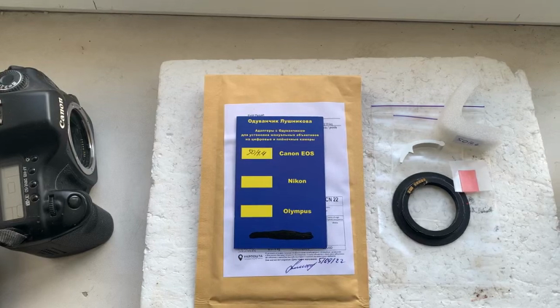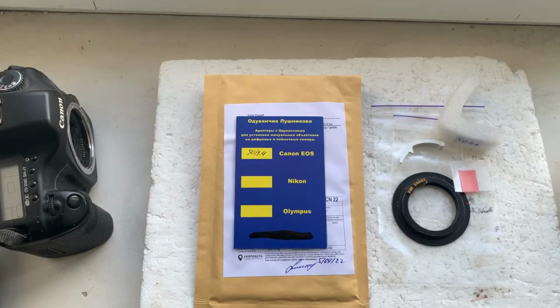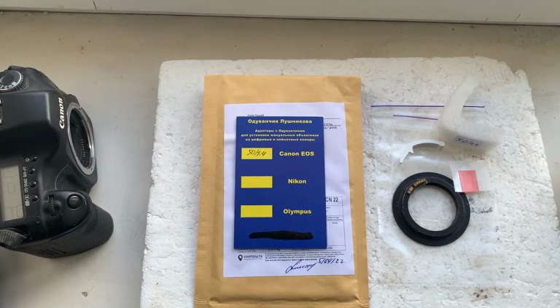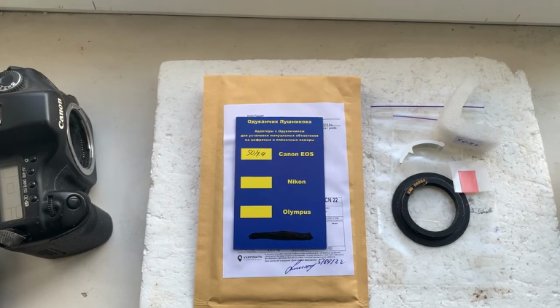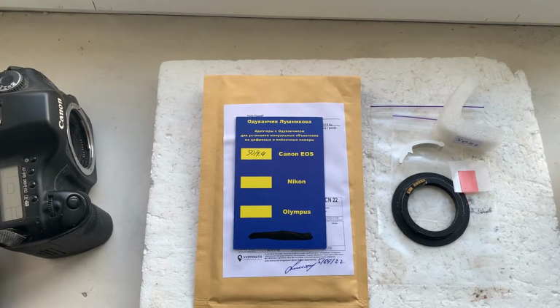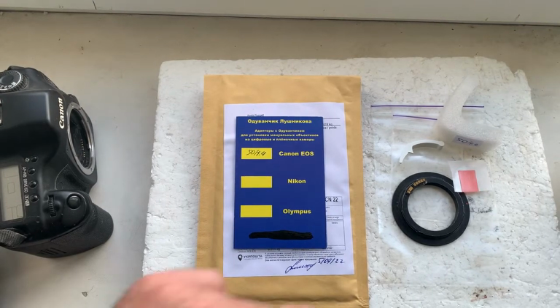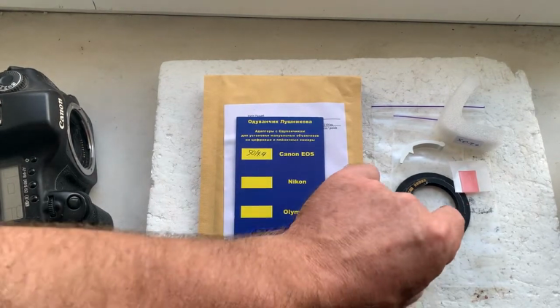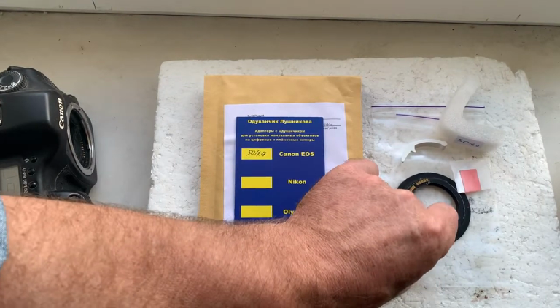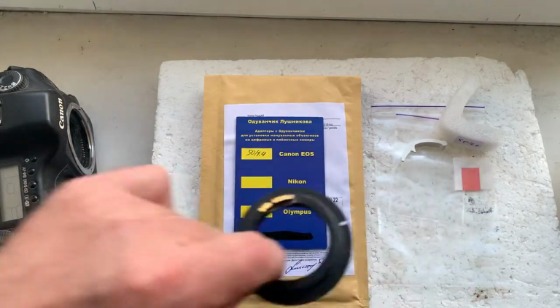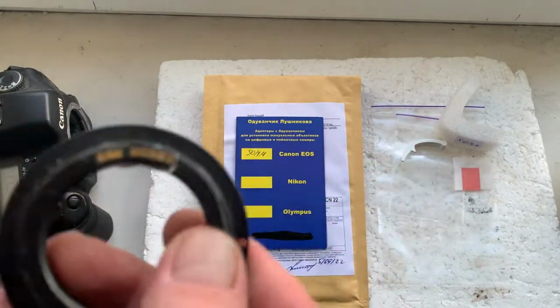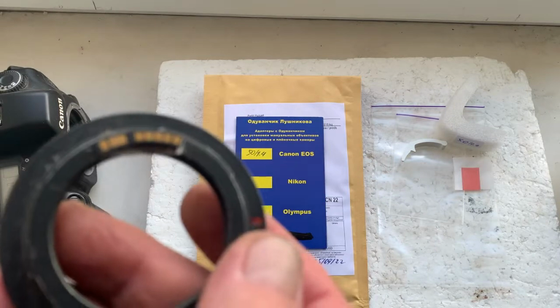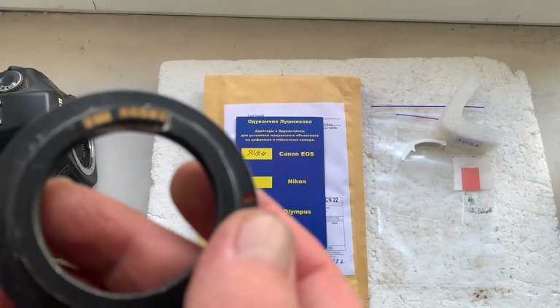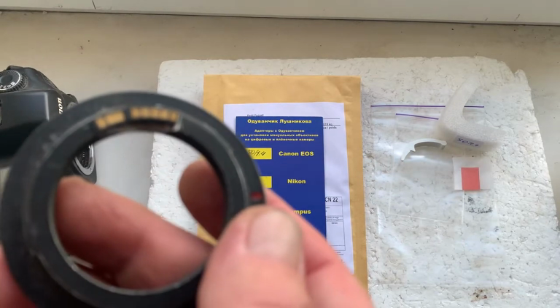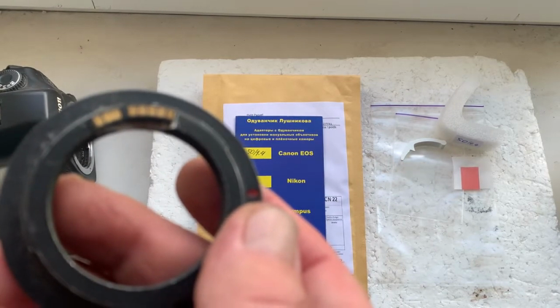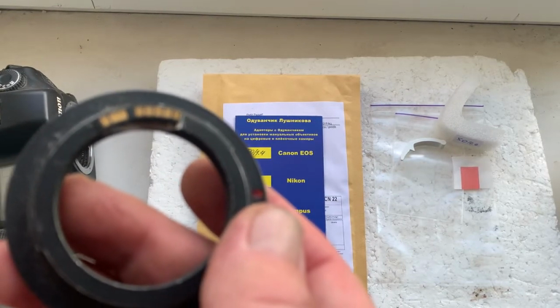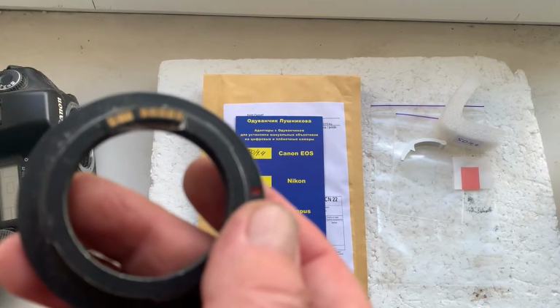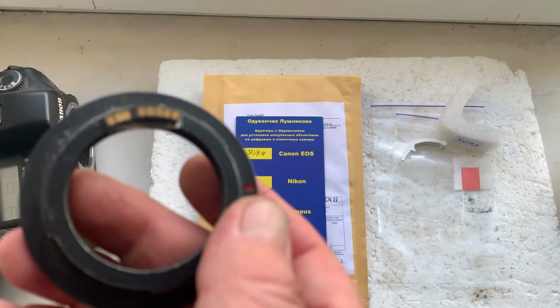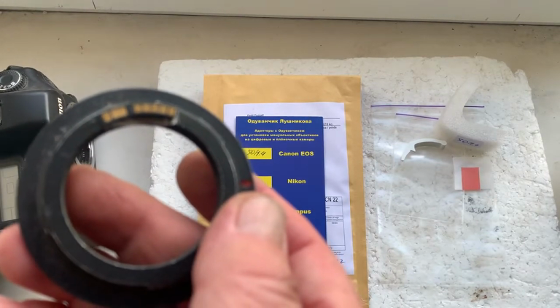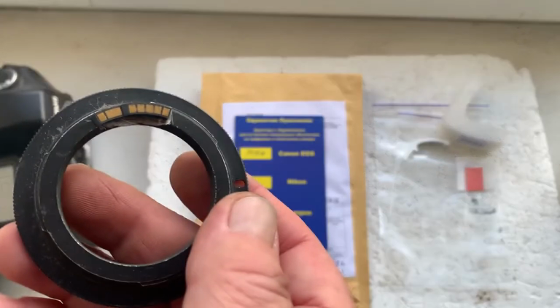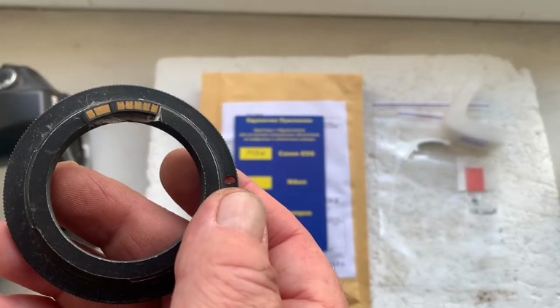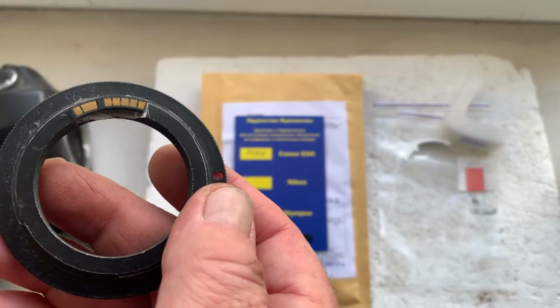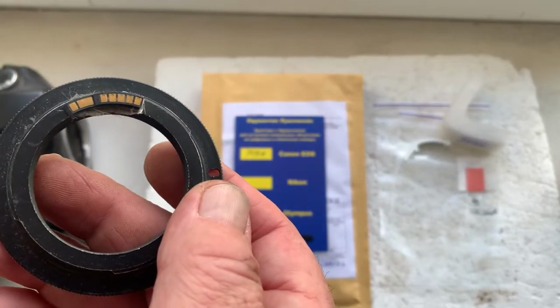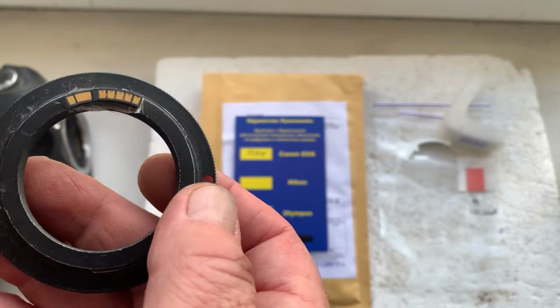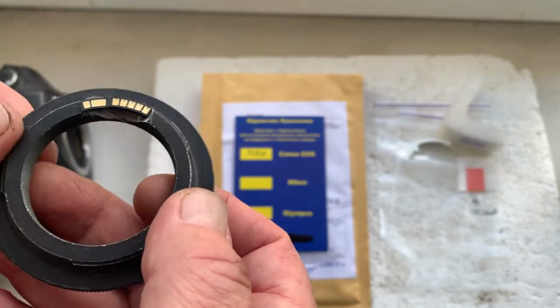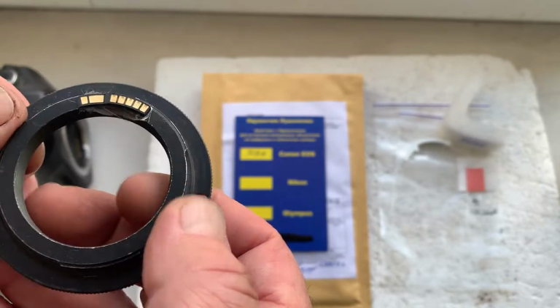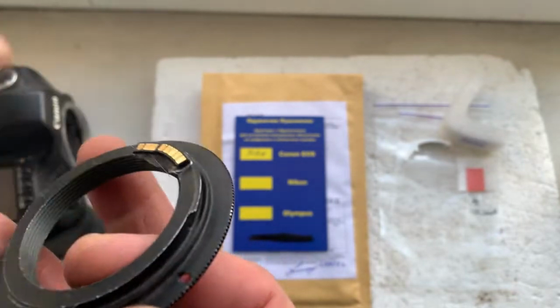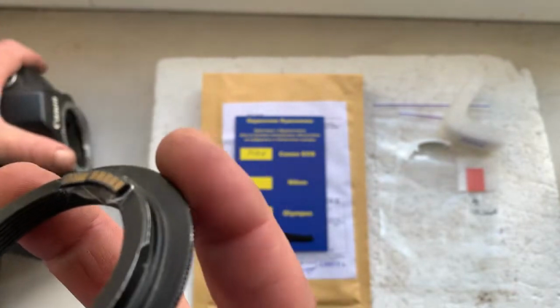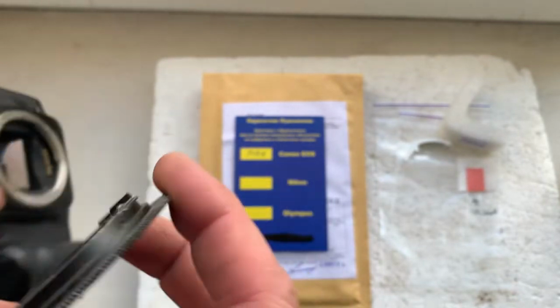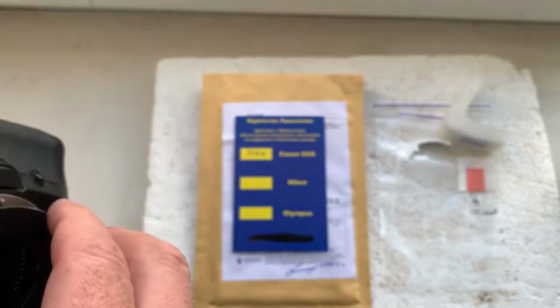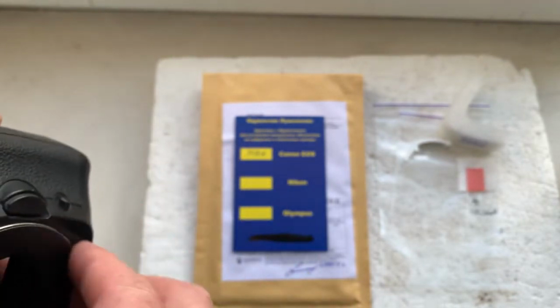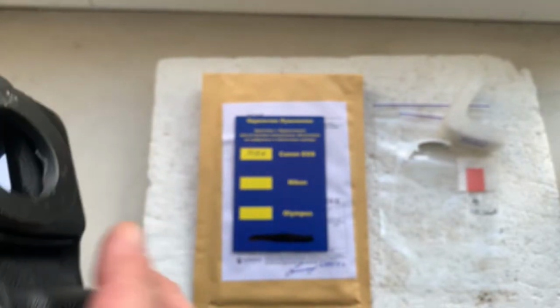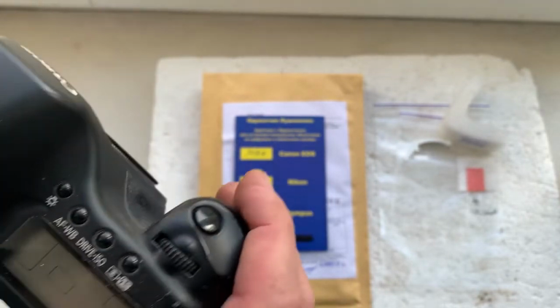Hello, Michal. This video is about your chip. Look, this is your chip installed with help of double-sided gadget tape on my adapter. Now I'll check it in my camera.